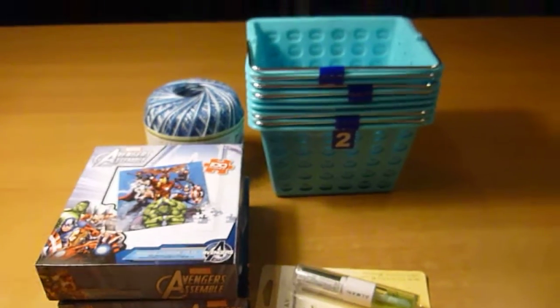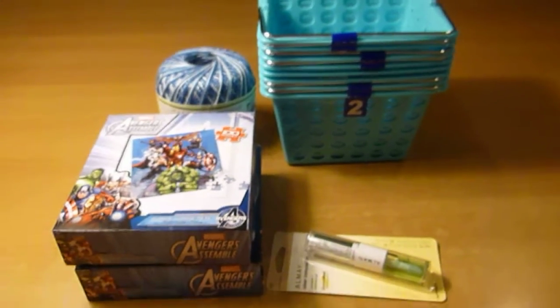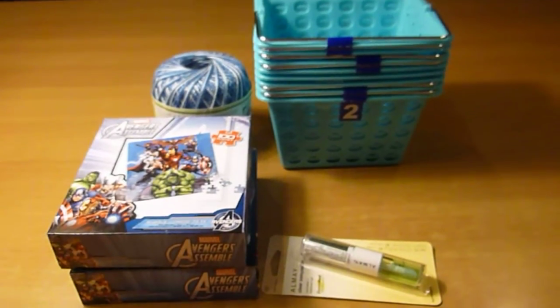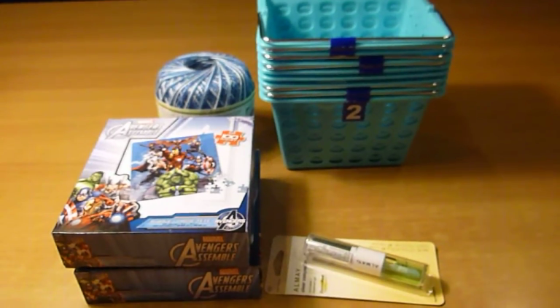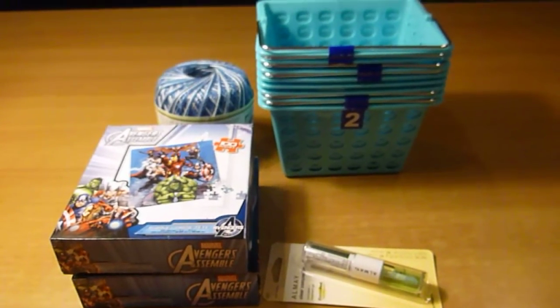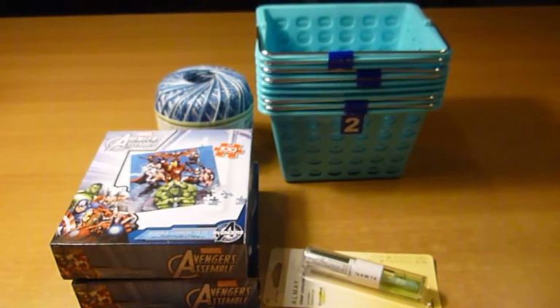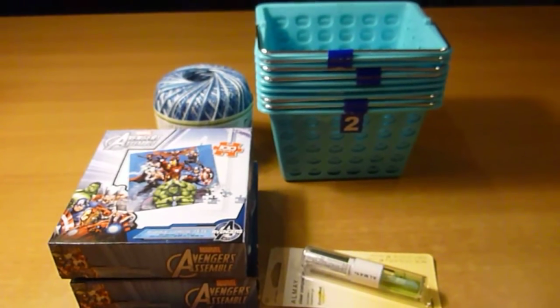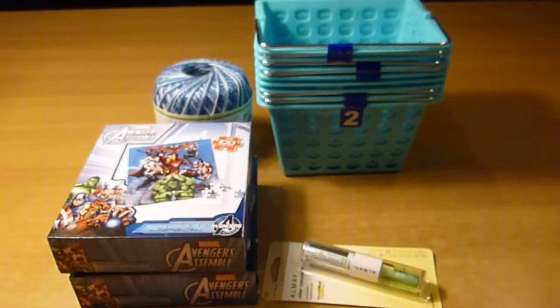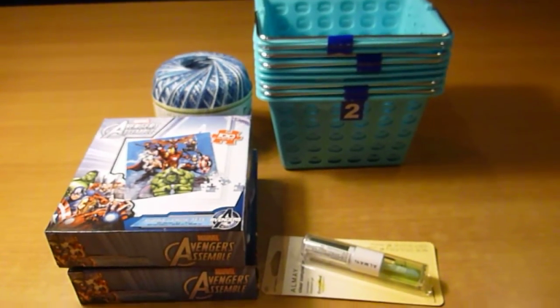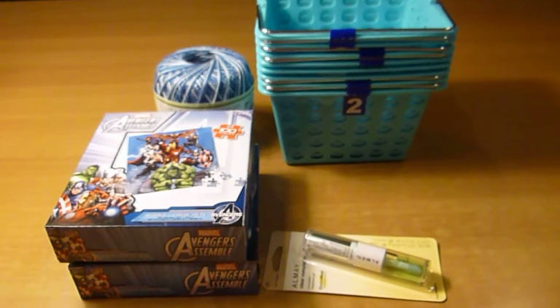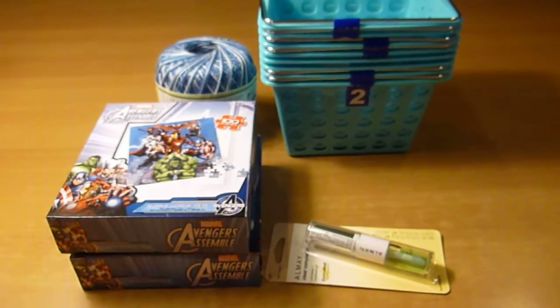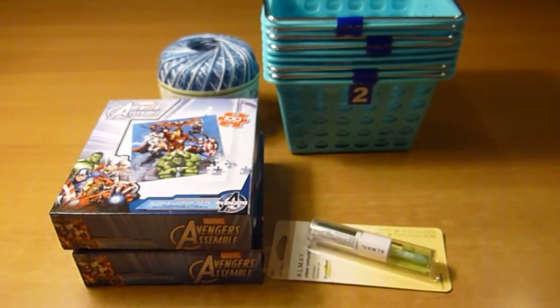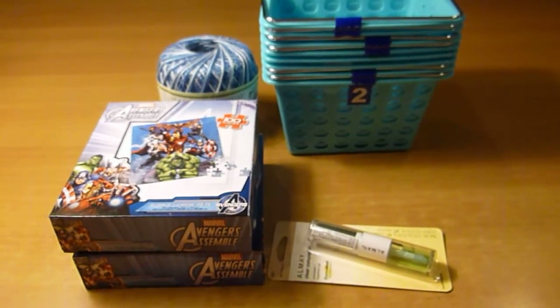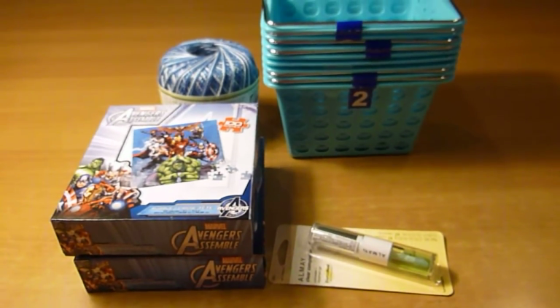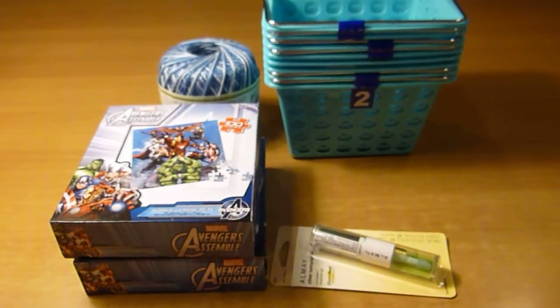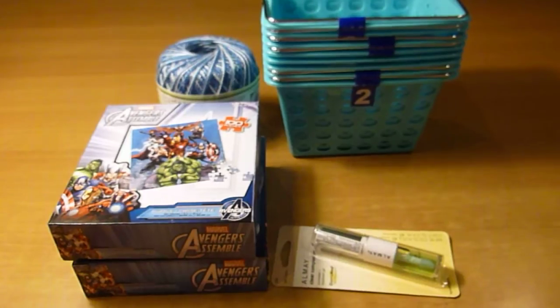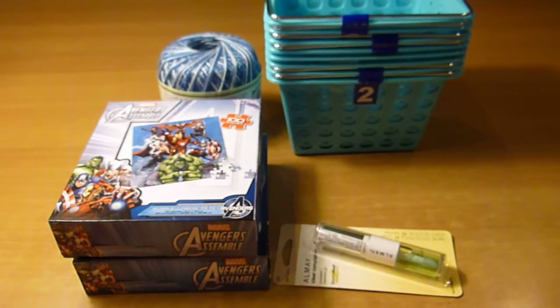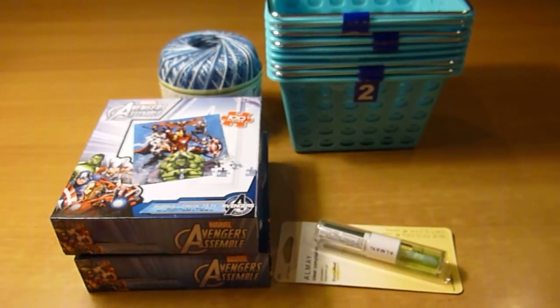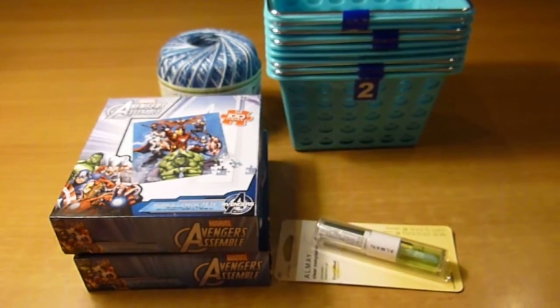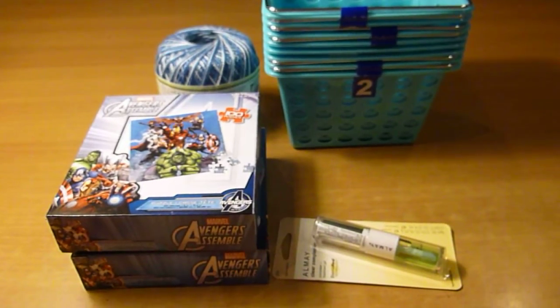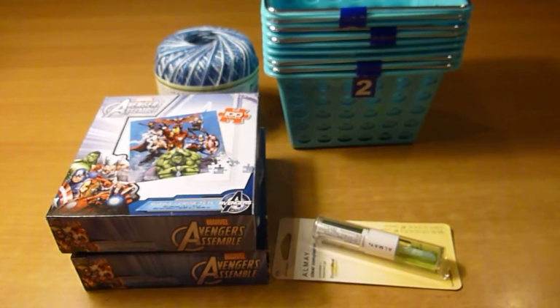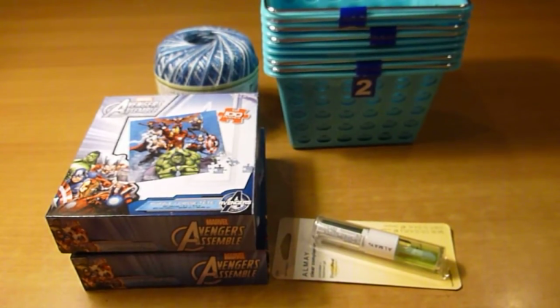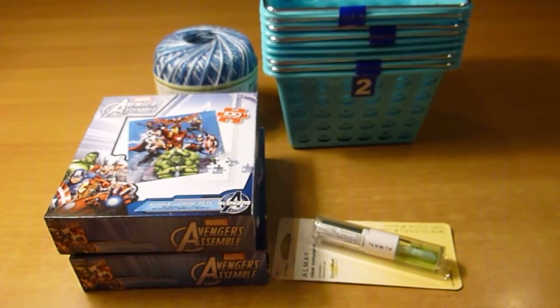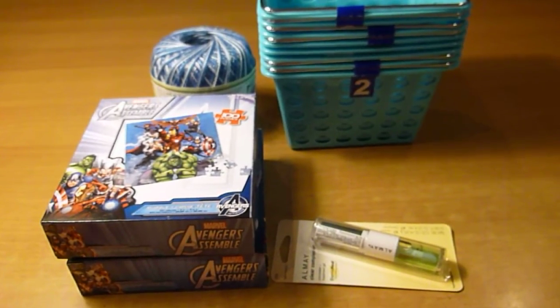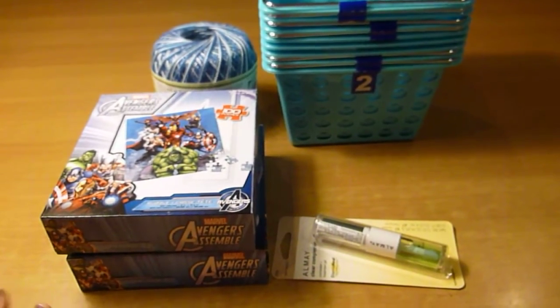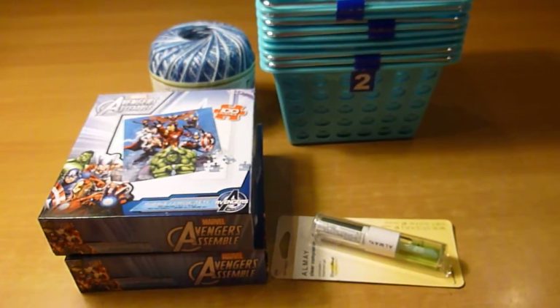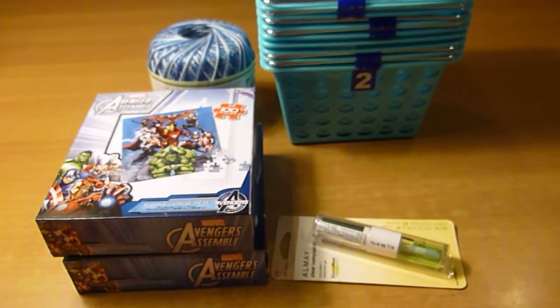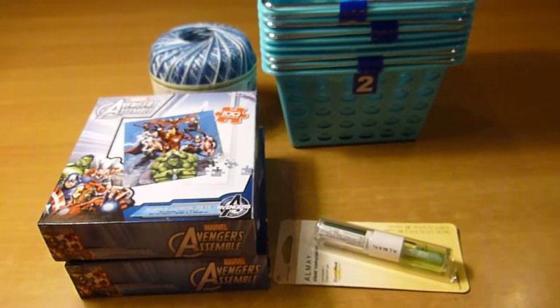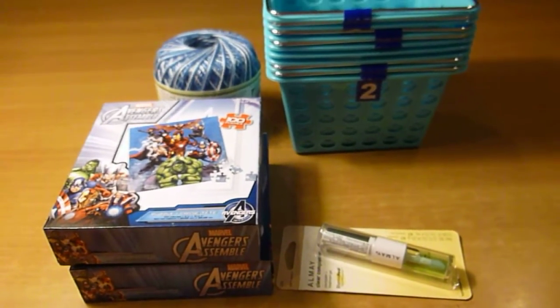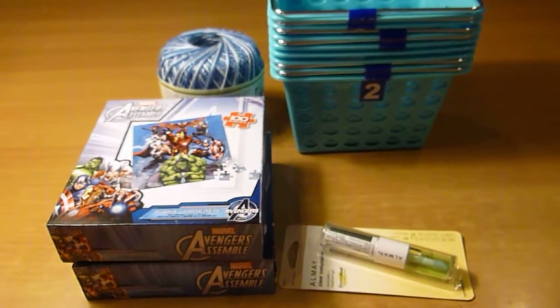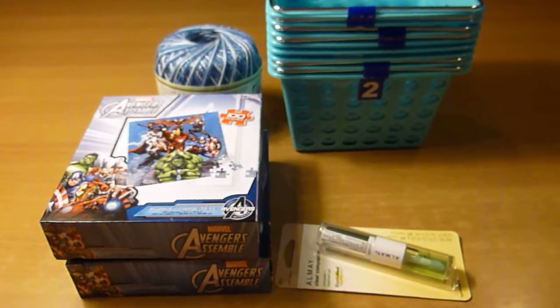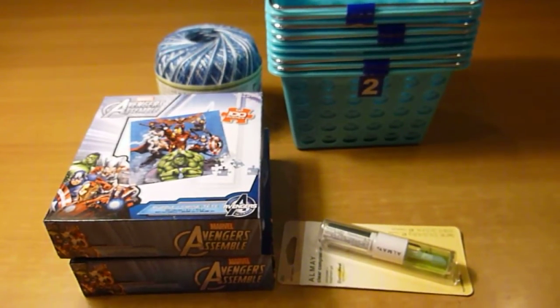Hi everyone, this is Grace. Hopefully you can hear me and see the items without too much shaking. This week this is my Dollar Tree haul.